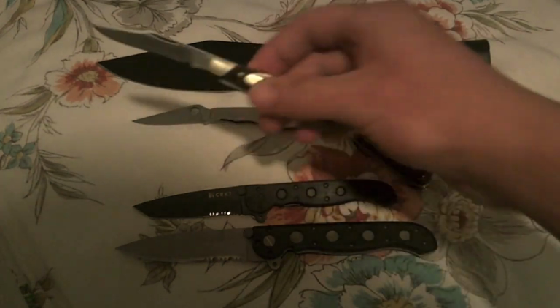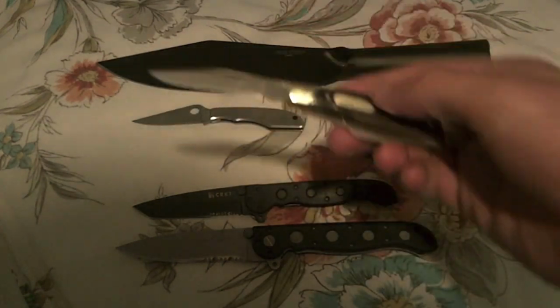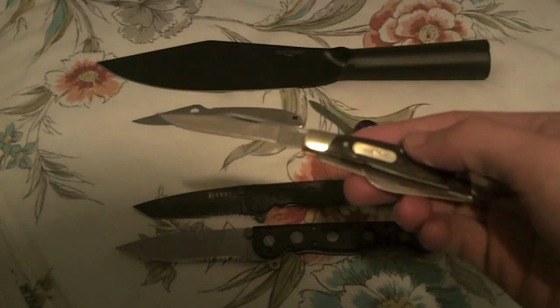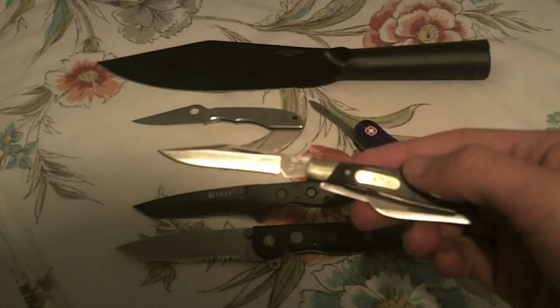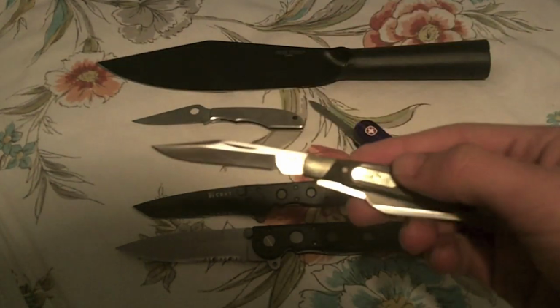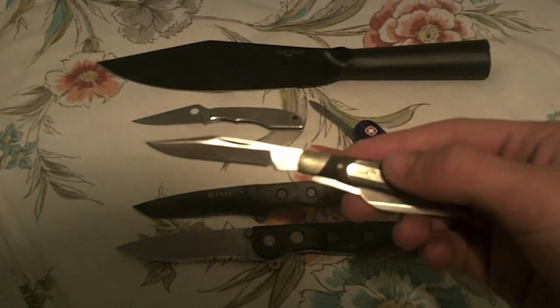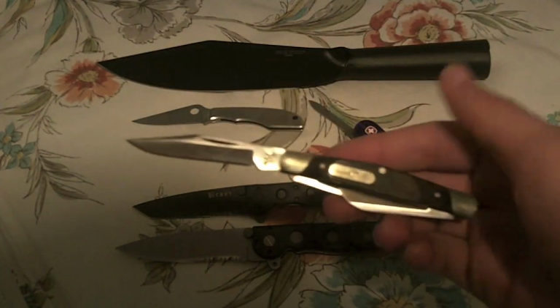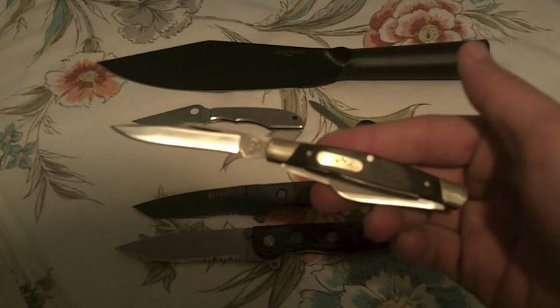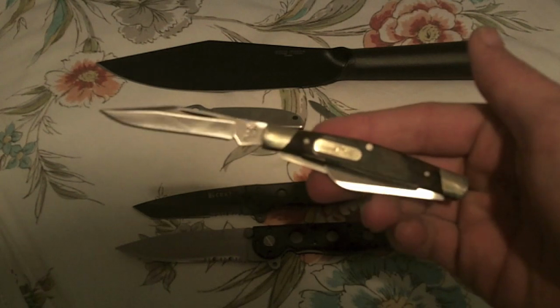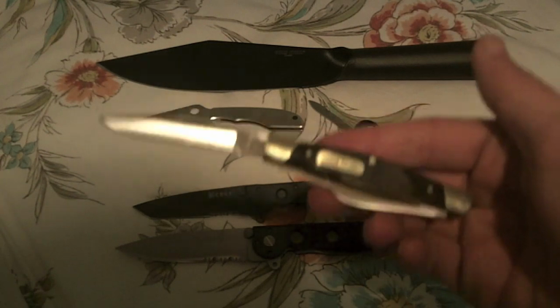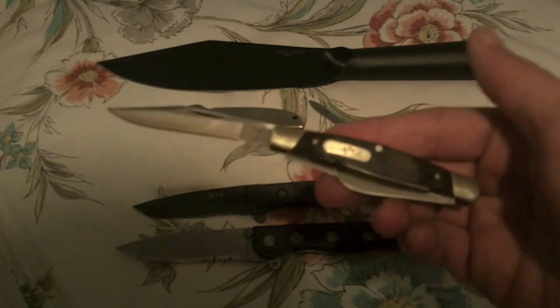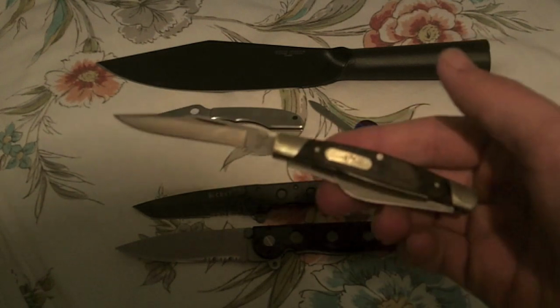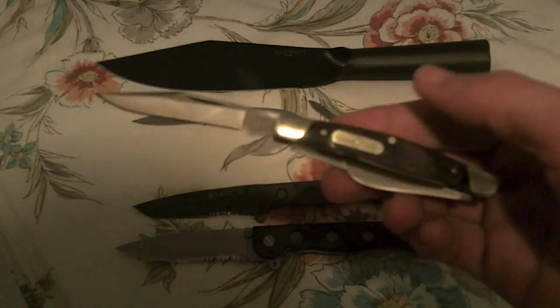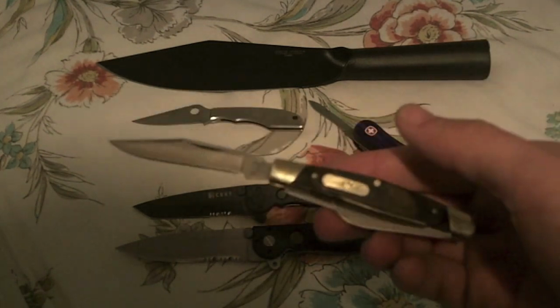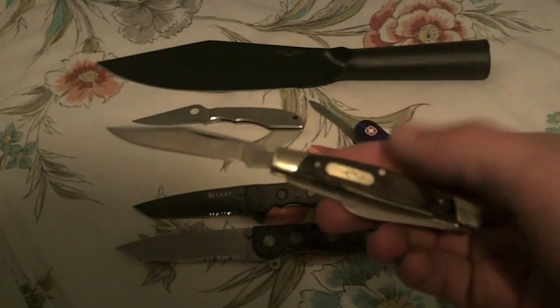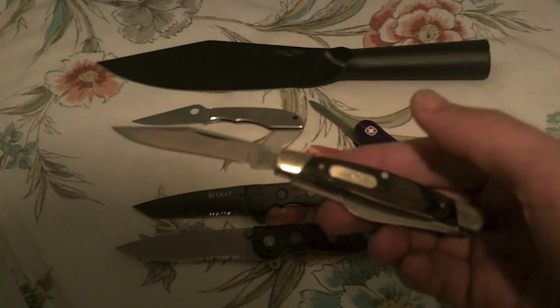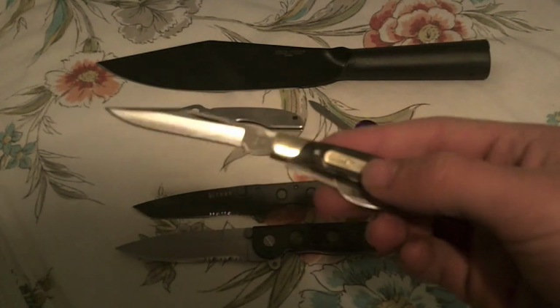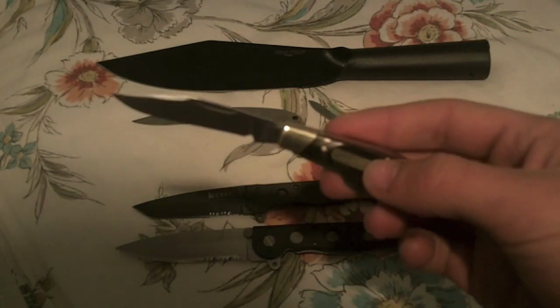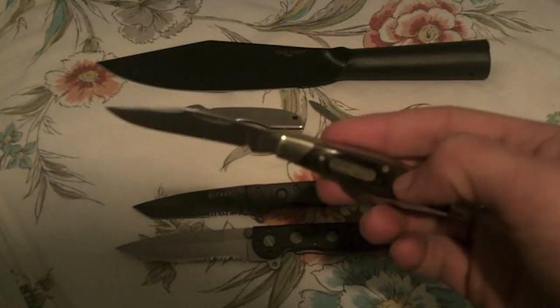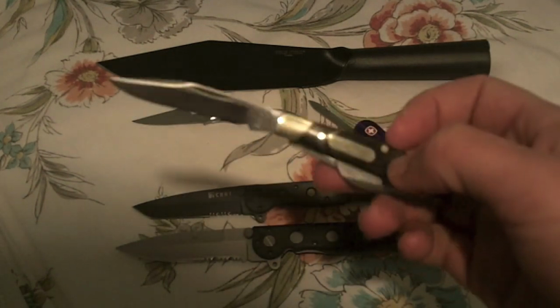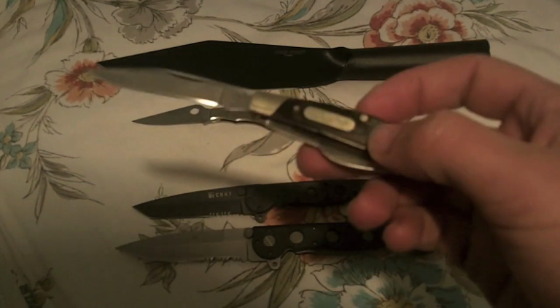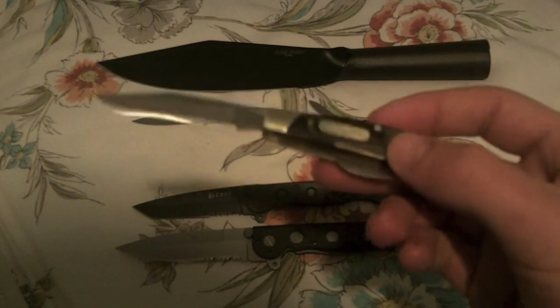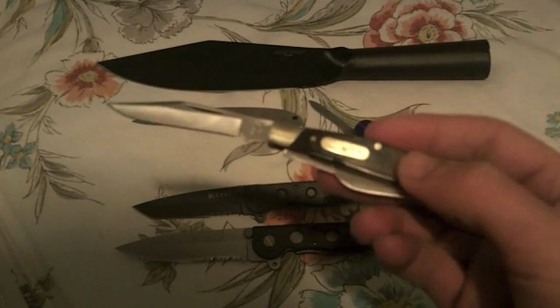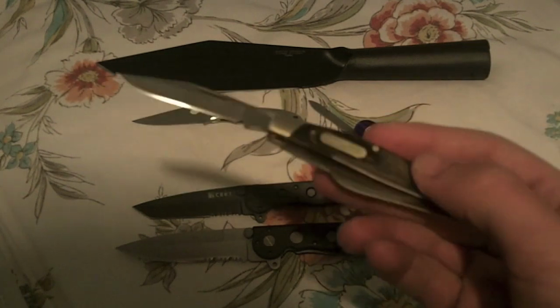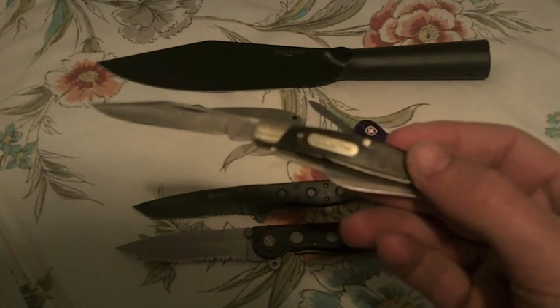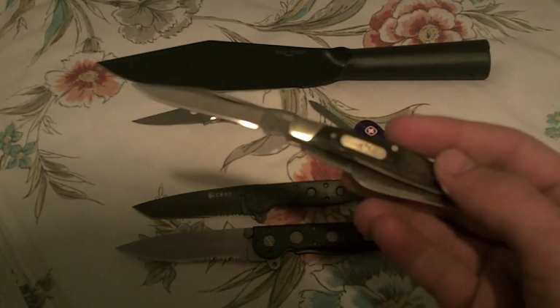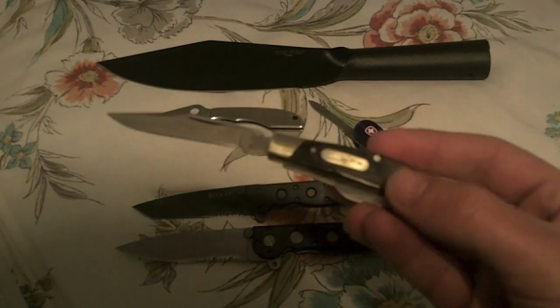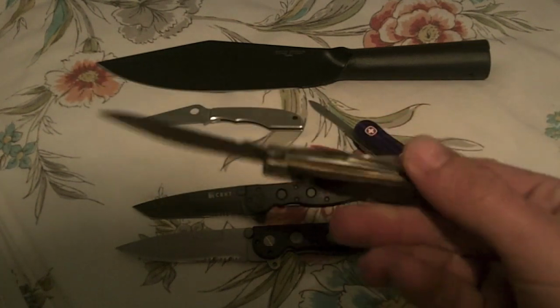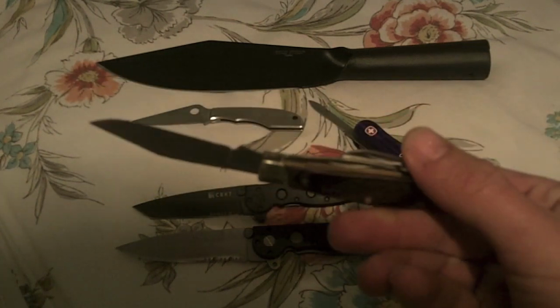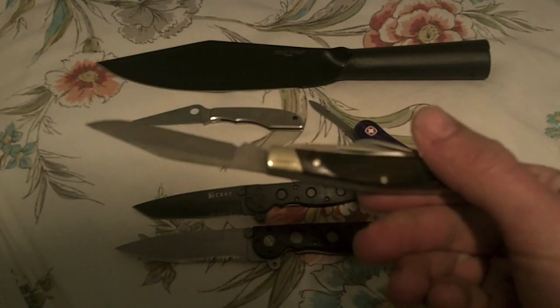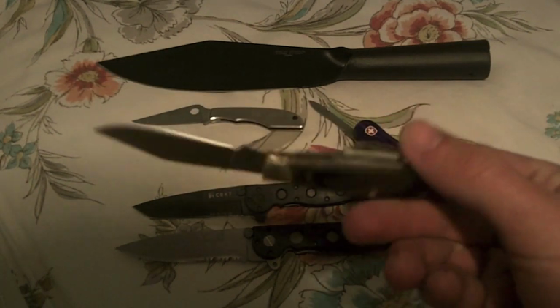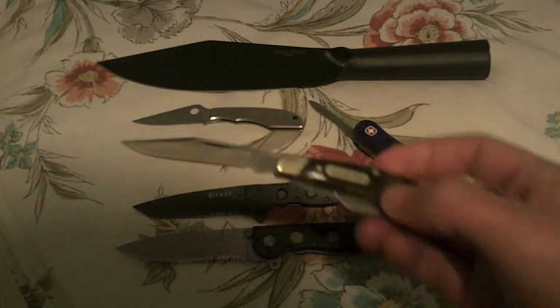Here we've got the Buck 373 Trio, which I won from Mad Bad Voodoo. Not only is it an awesome quality knife — my only Buck — but I won it on YouTube, so it holds a special place in my heart. Great knife.